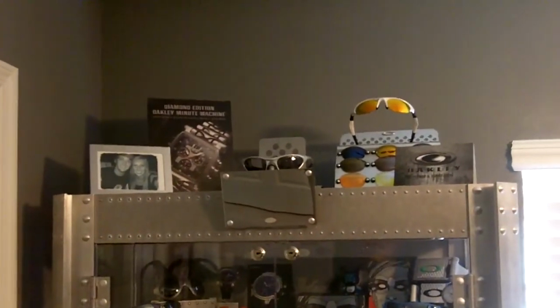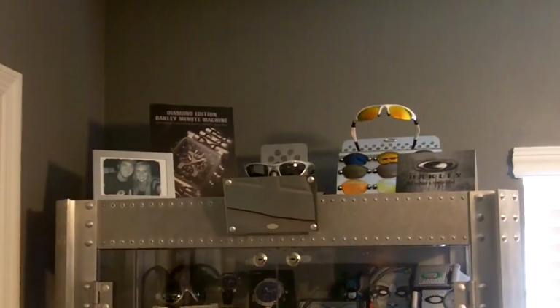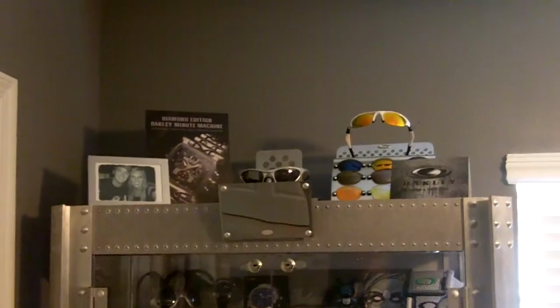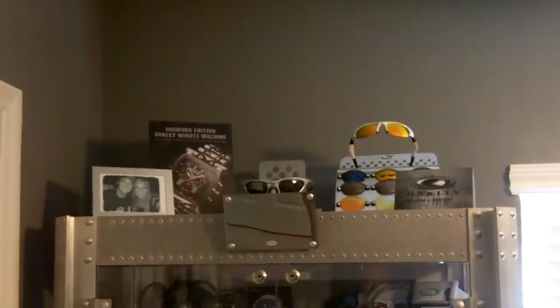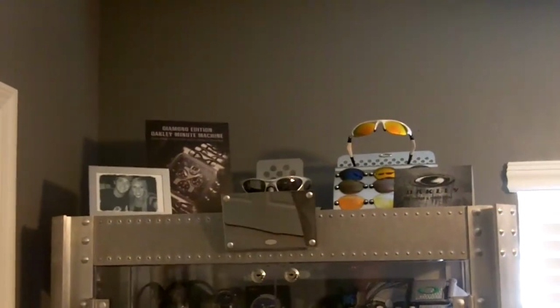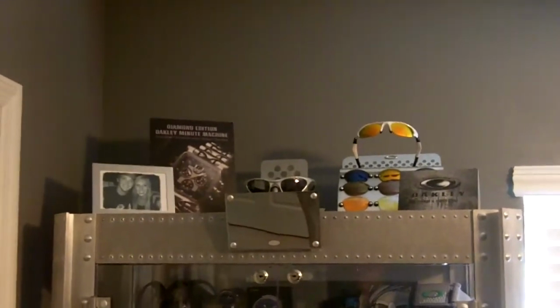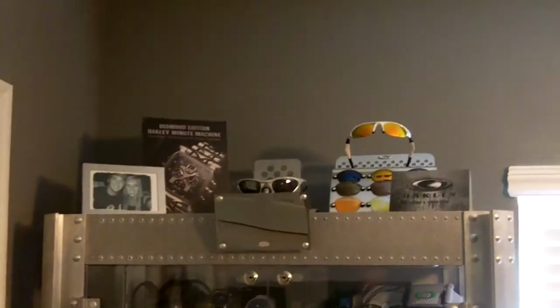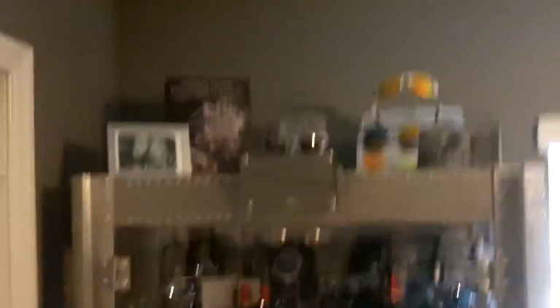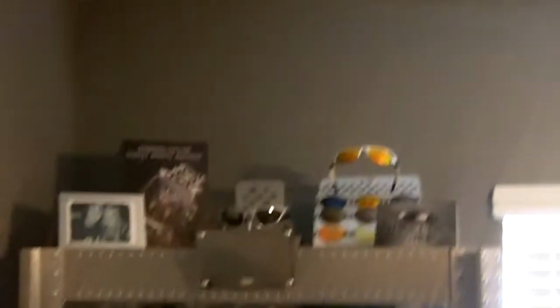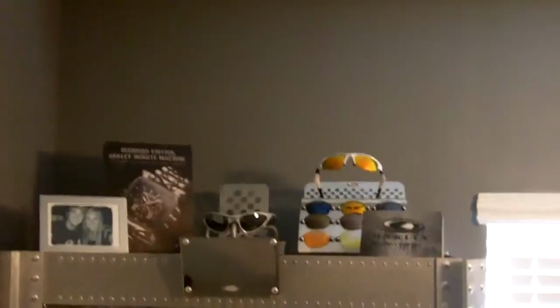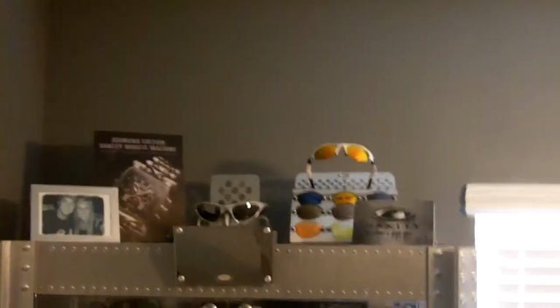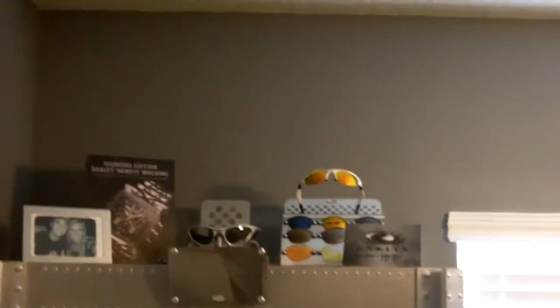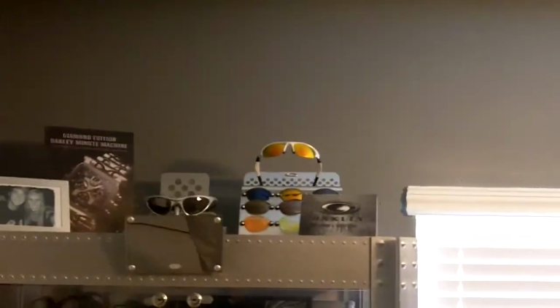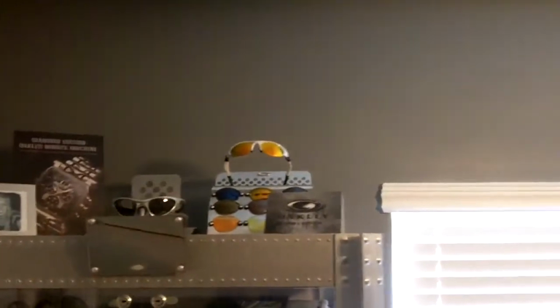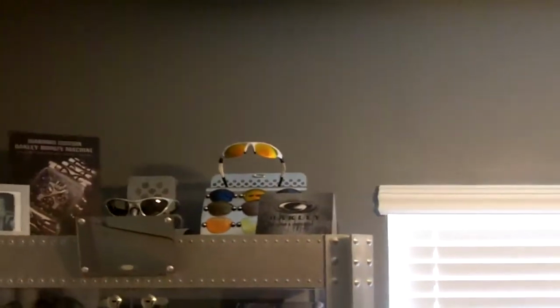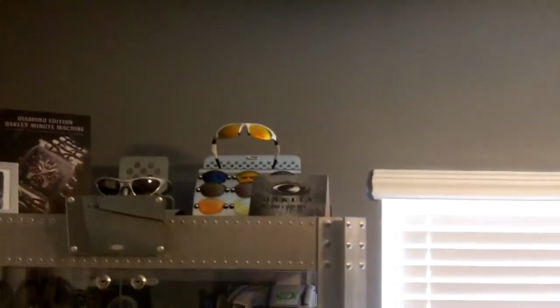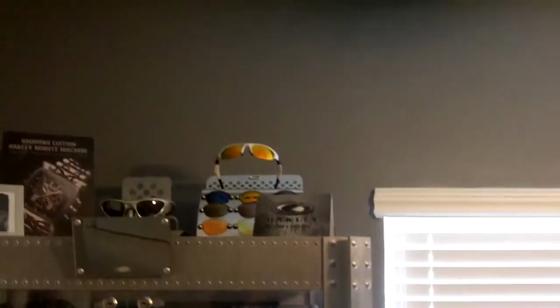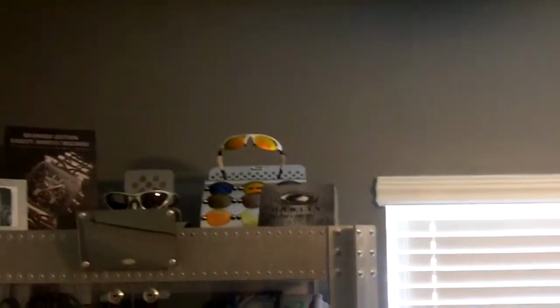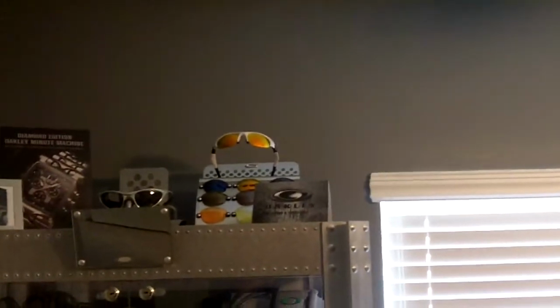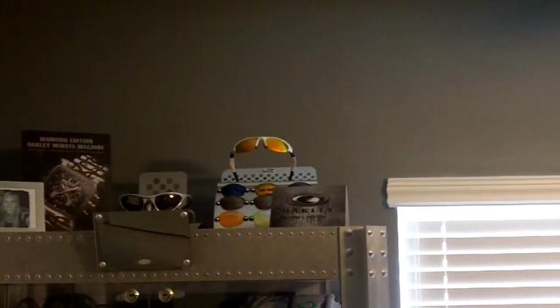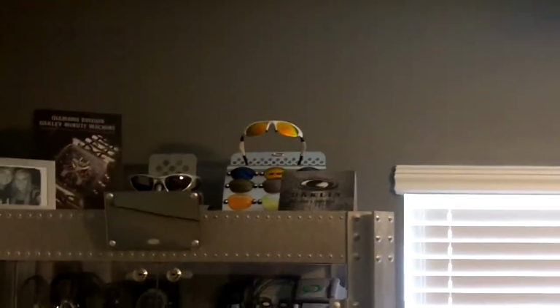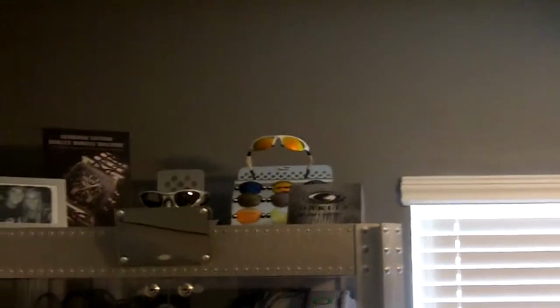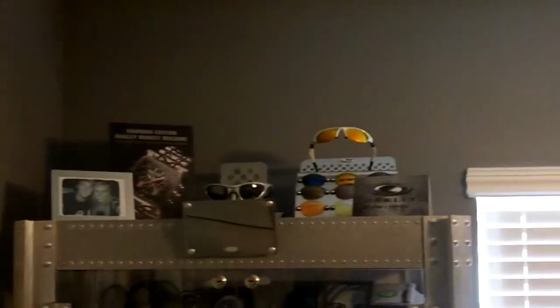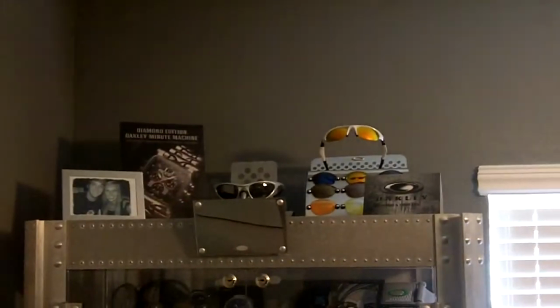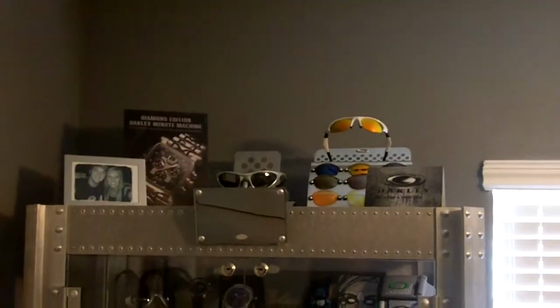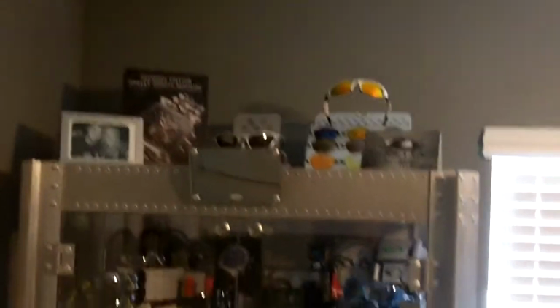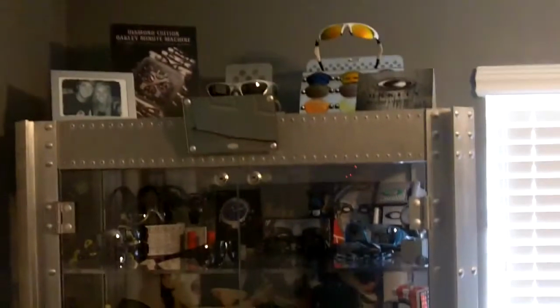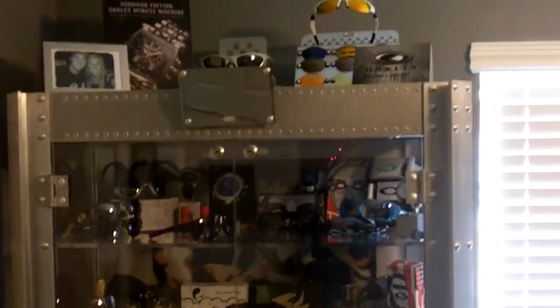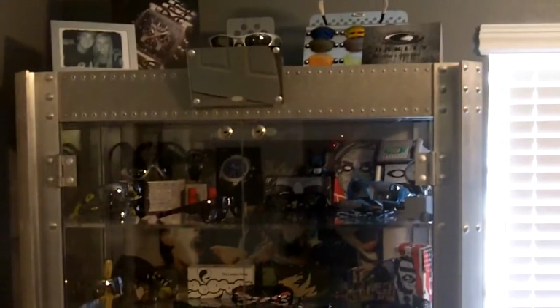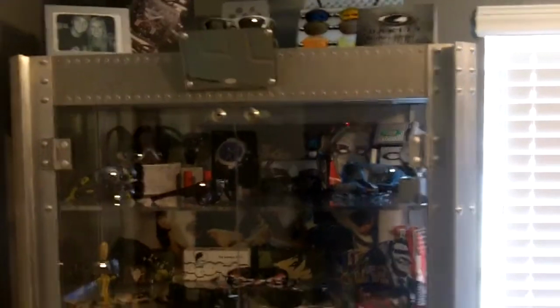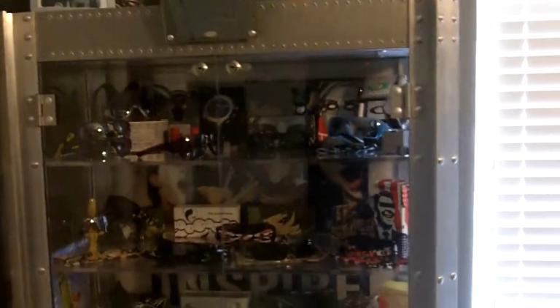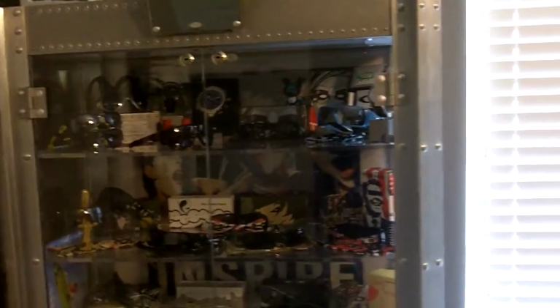I think it looks cool though. Up on top you have the Minute Machine display, a pair of Top Coats, and then a Half Jacket — I think that's what that is — a lens display, a frame, and a picture of my girlfriend and I. Just some cool stuff.